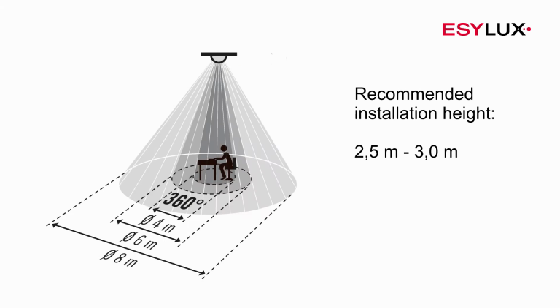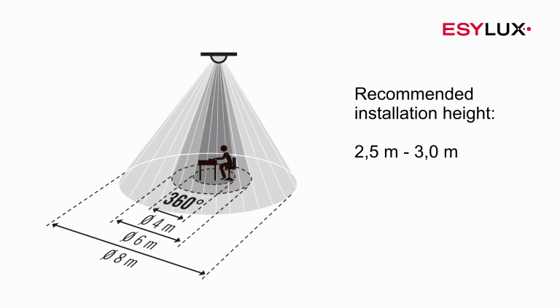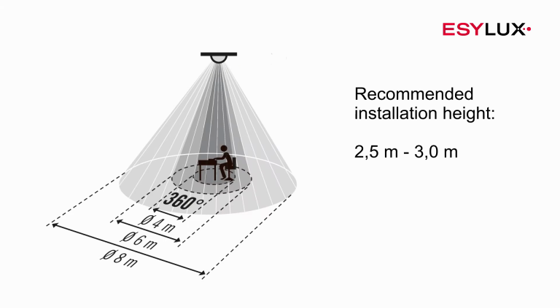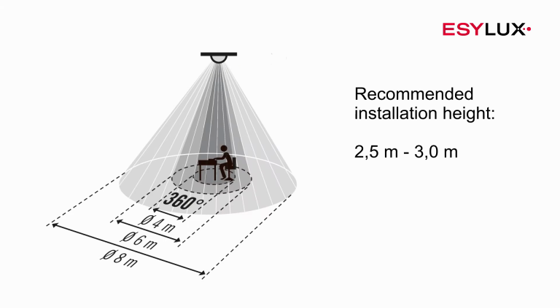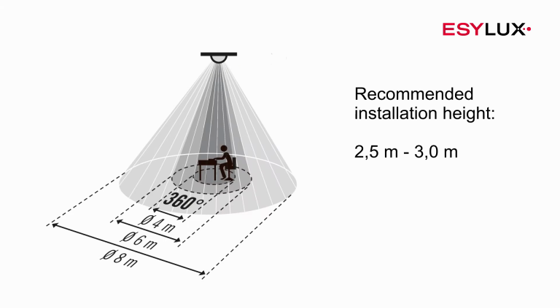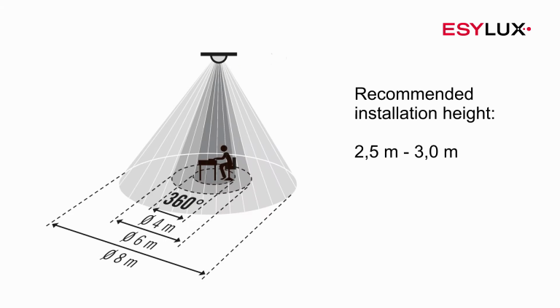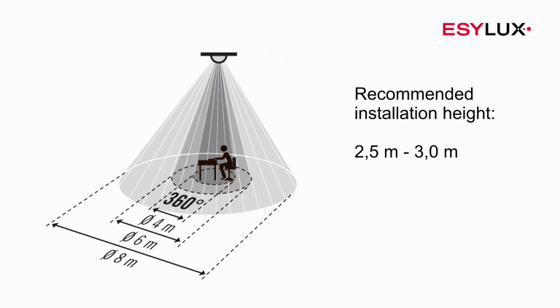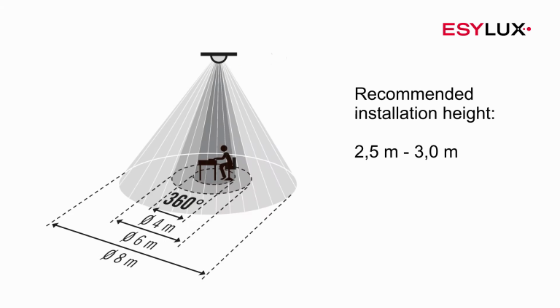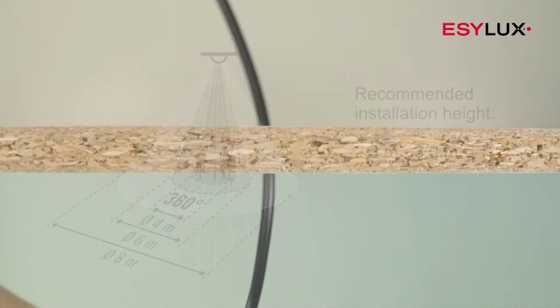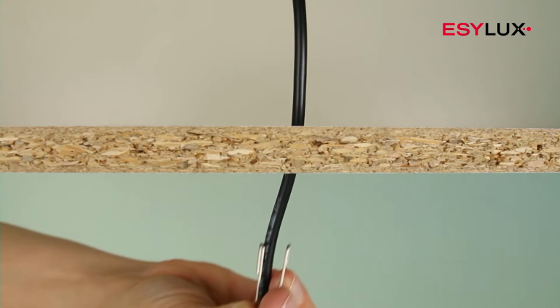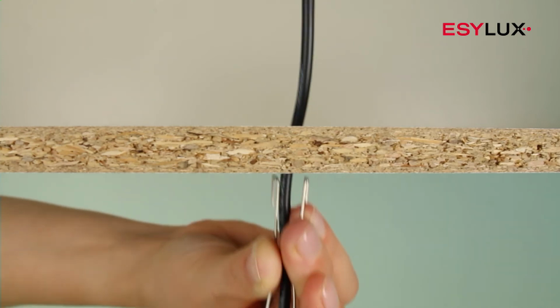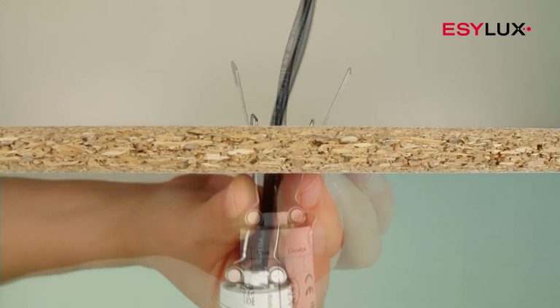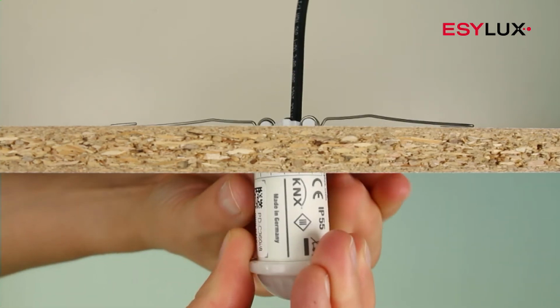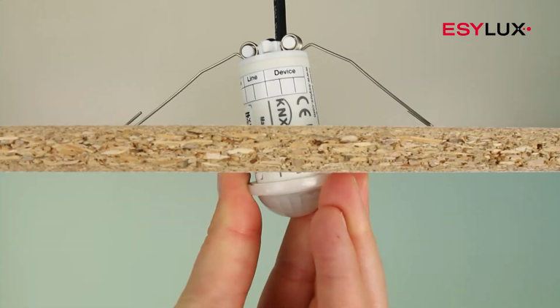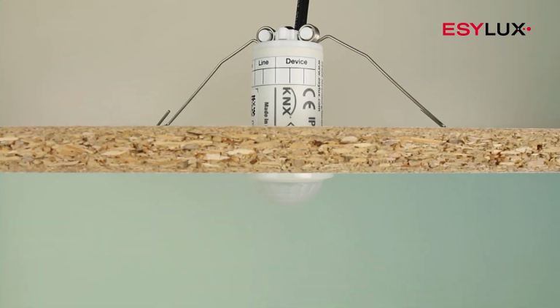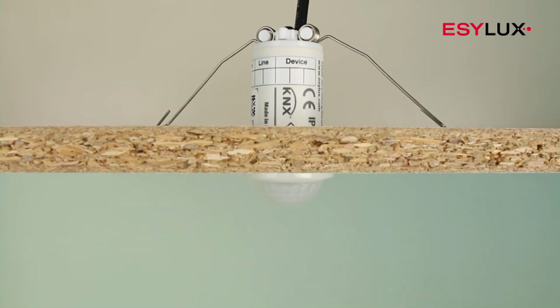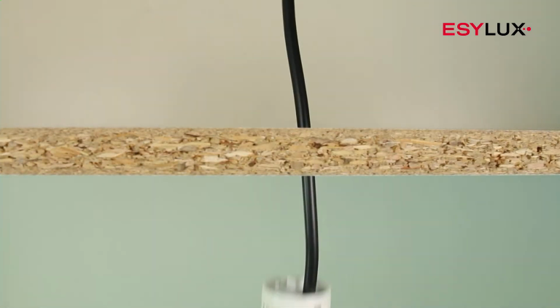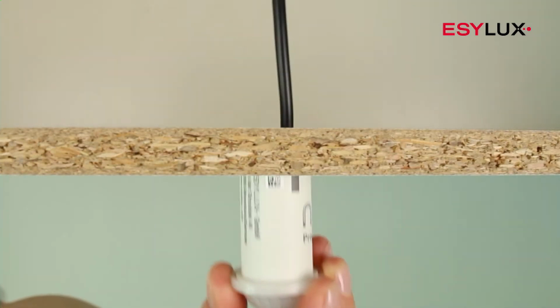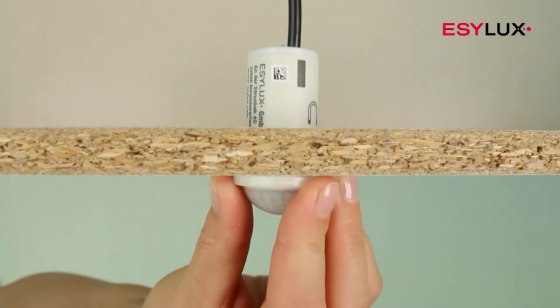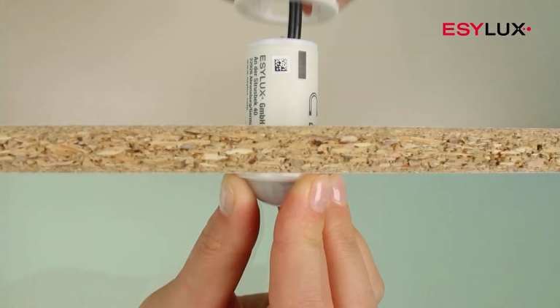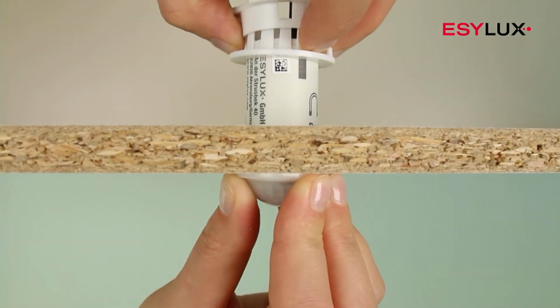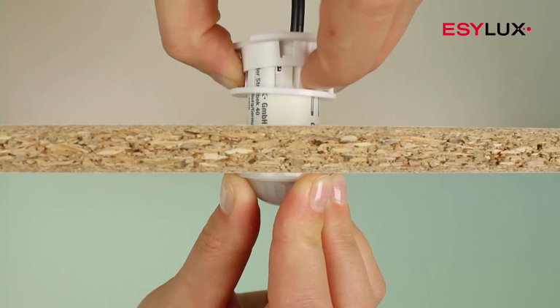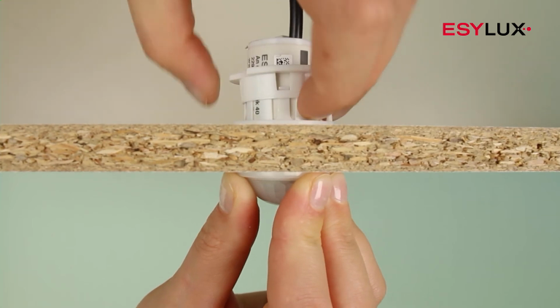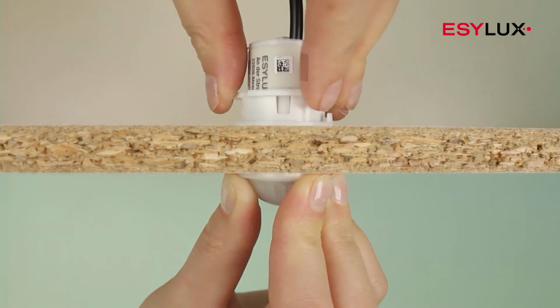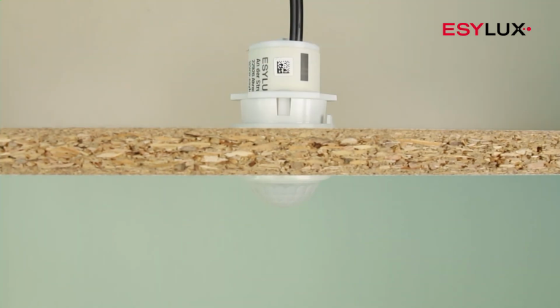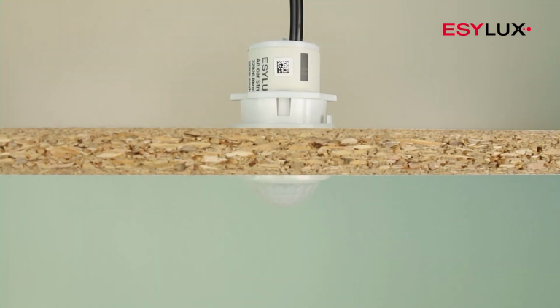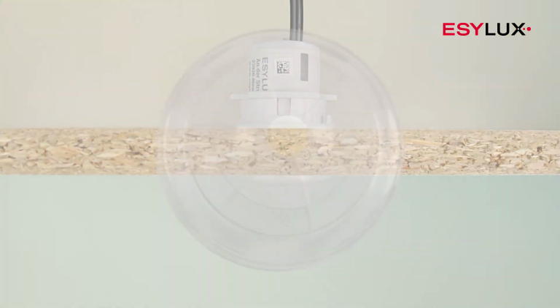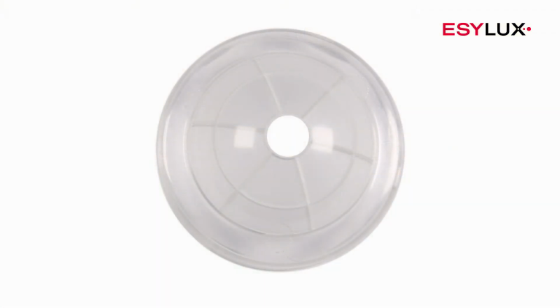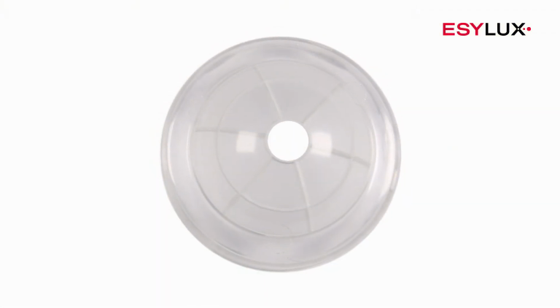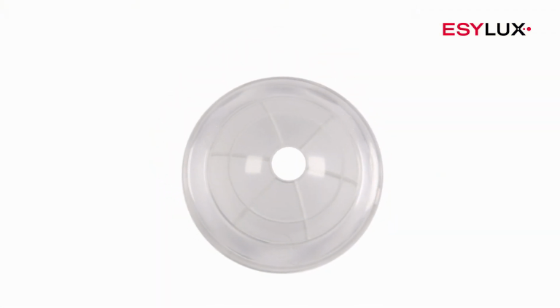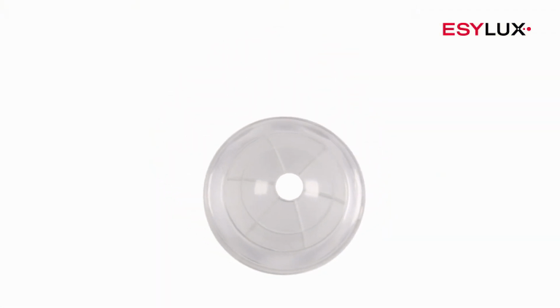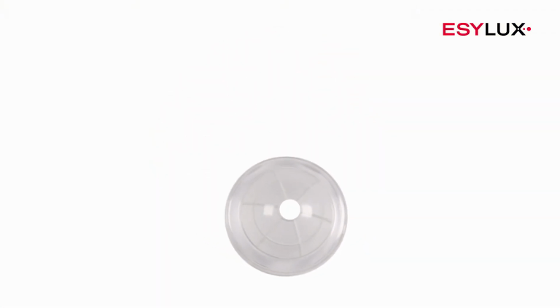It's important that the detector has an unobstructed view of employees and their workplace. The design and size of the mini series means it's barely visible in the room. Choose the mounting option most suited to the installation position.